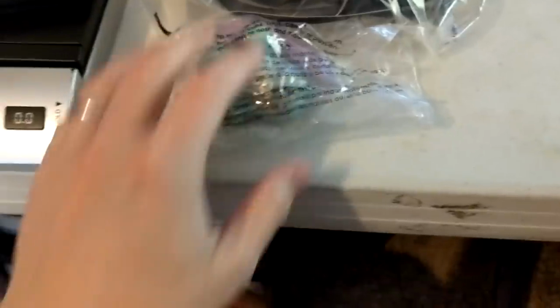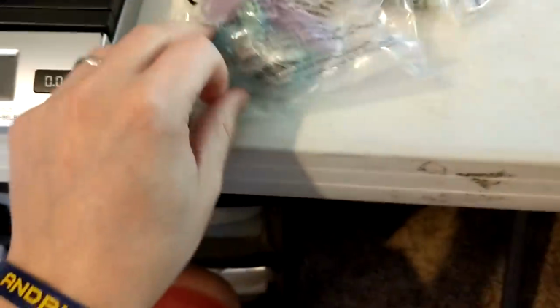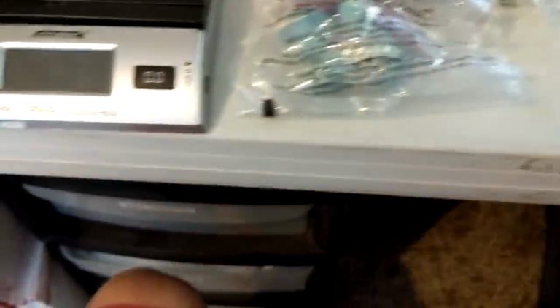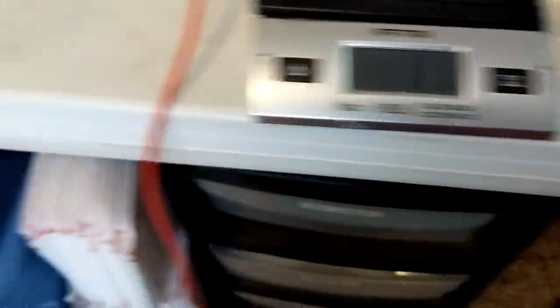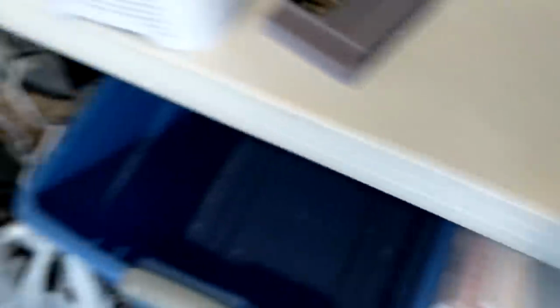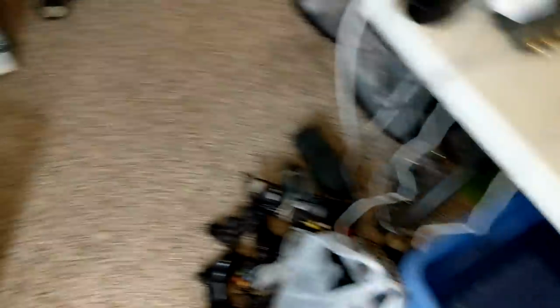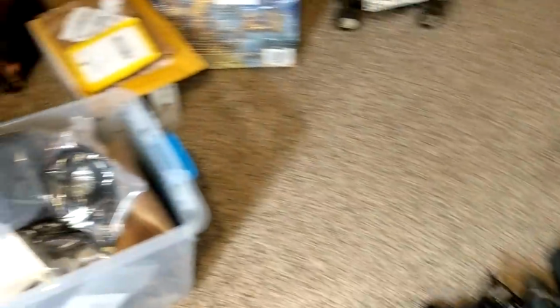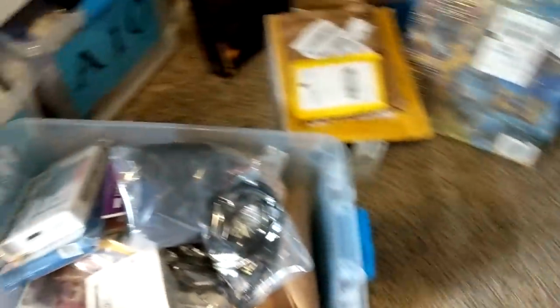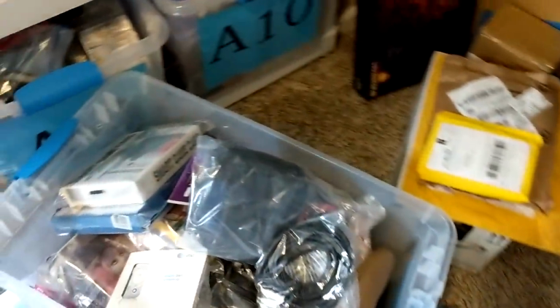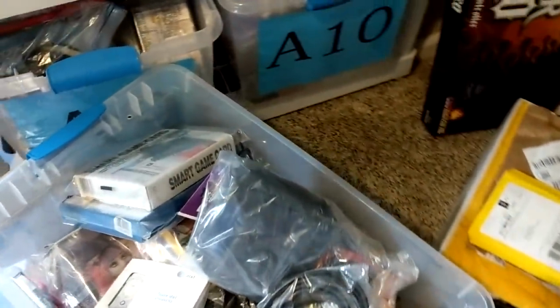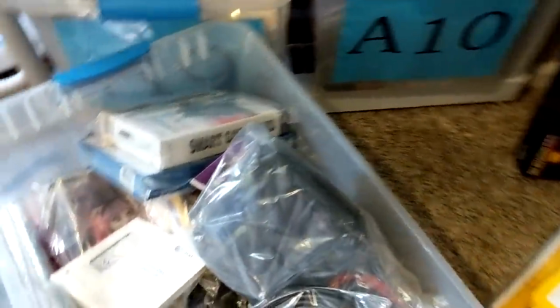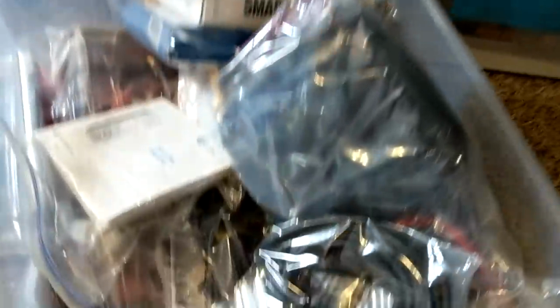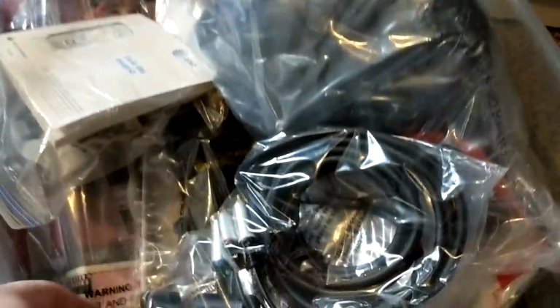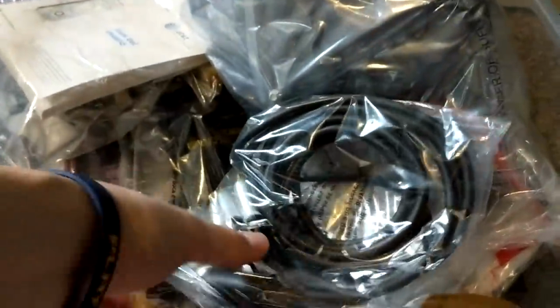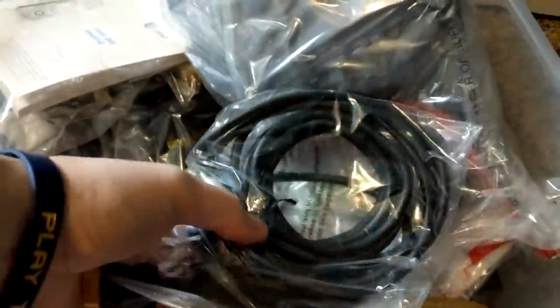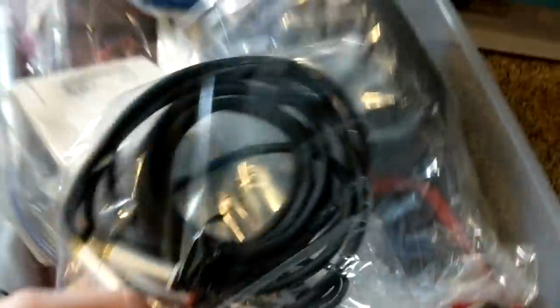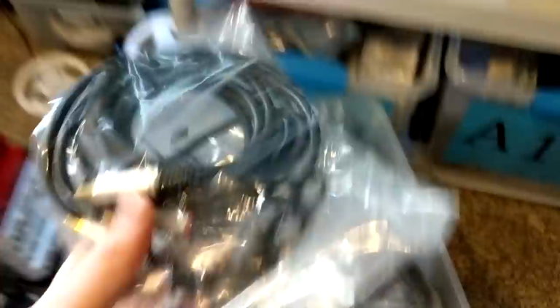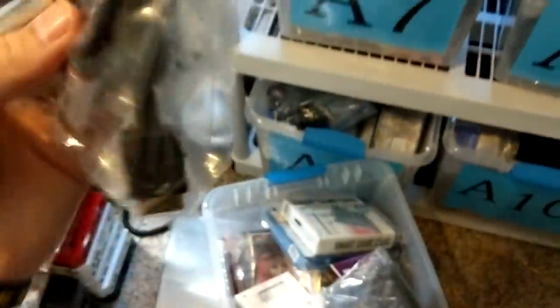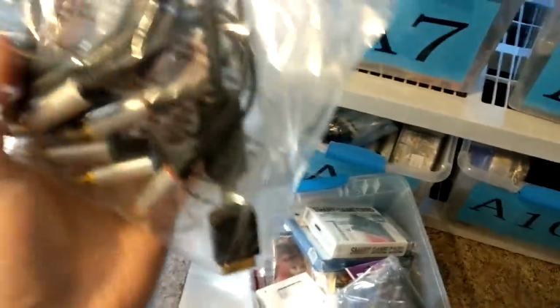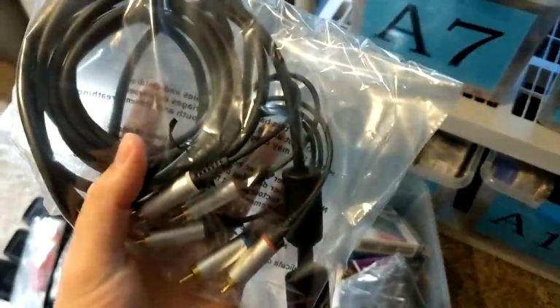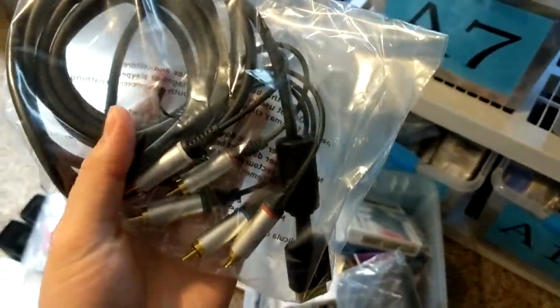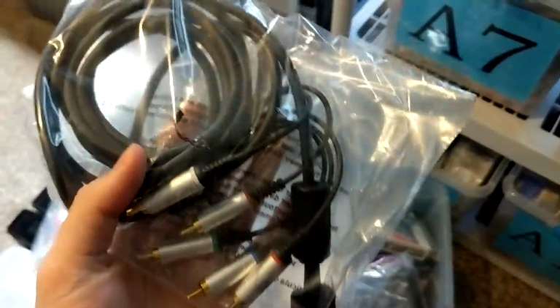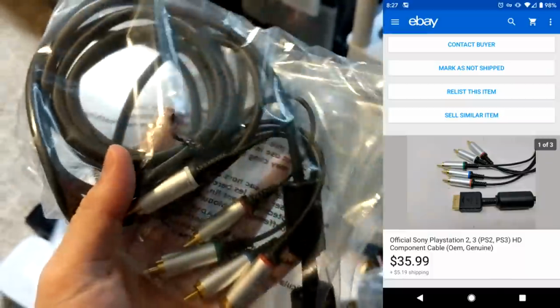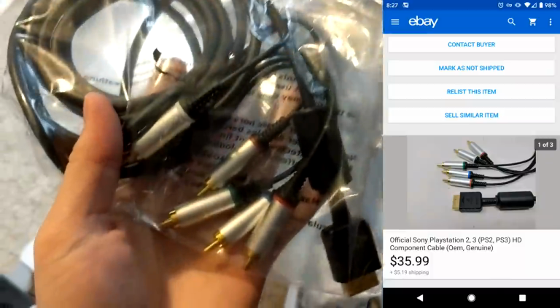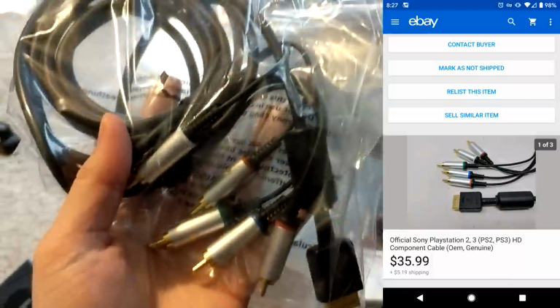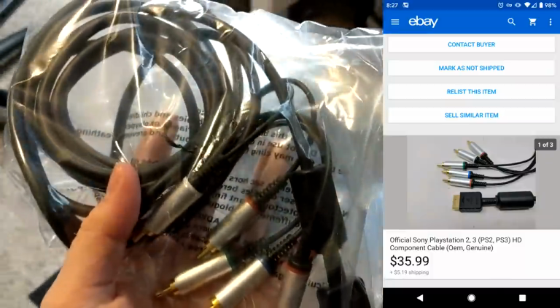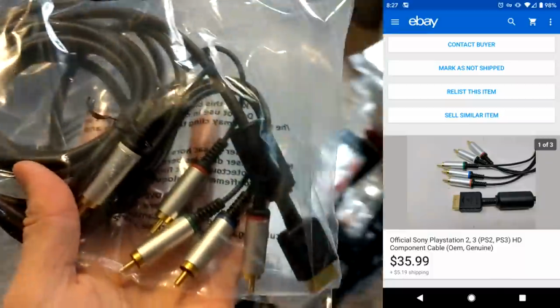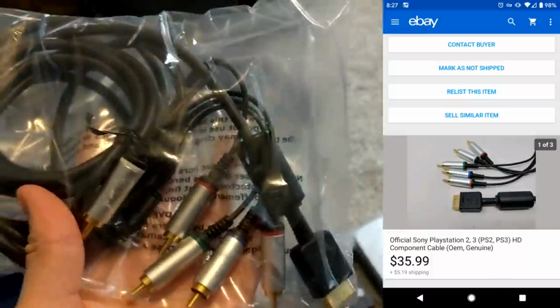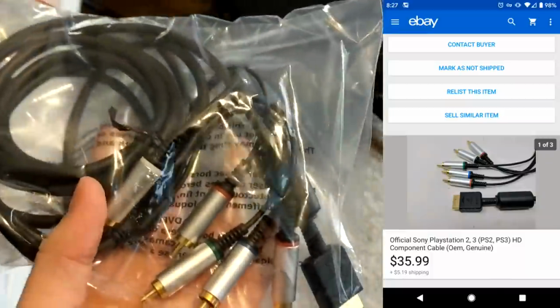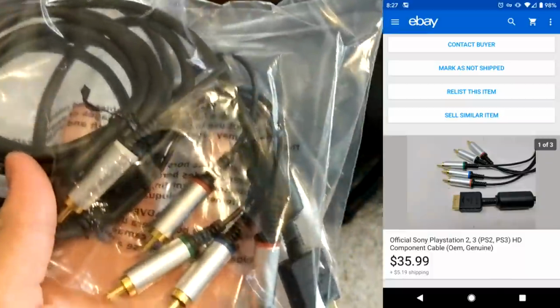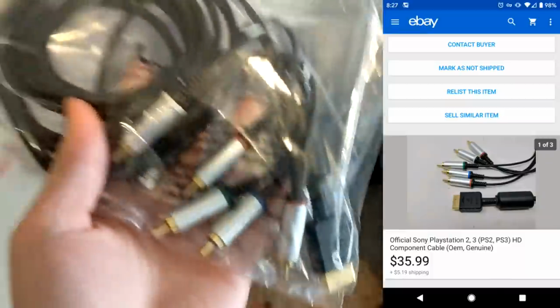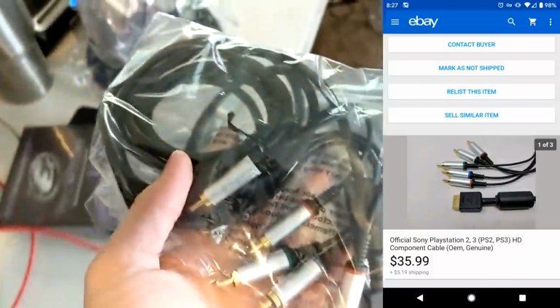And then one other thing sold from the bin, which is funny because I just talked about component cables and I sold two on the same weekend. The PS2 slash PS3 official component cable — $35.99 plus shipping.